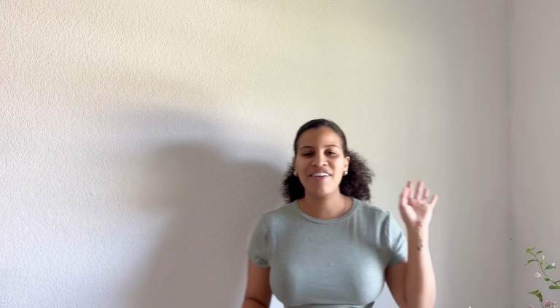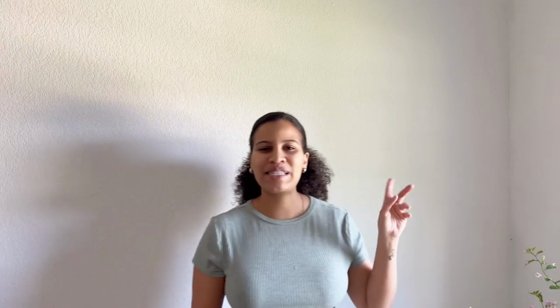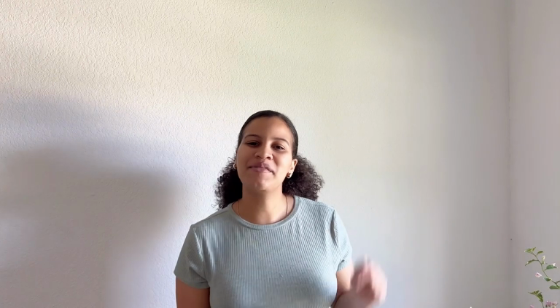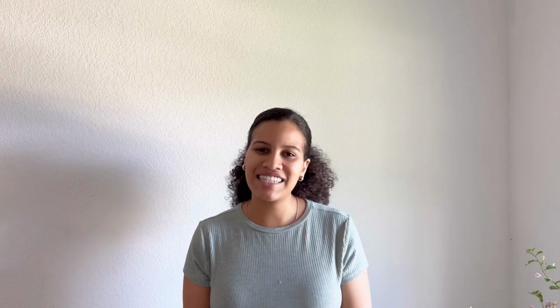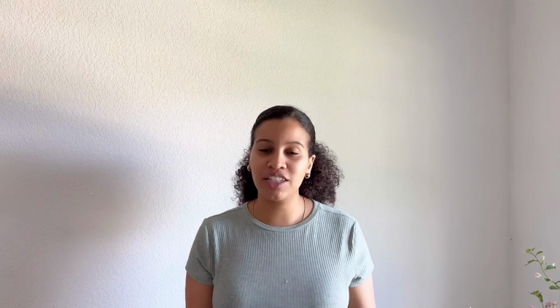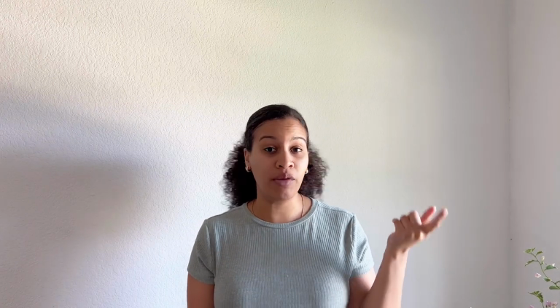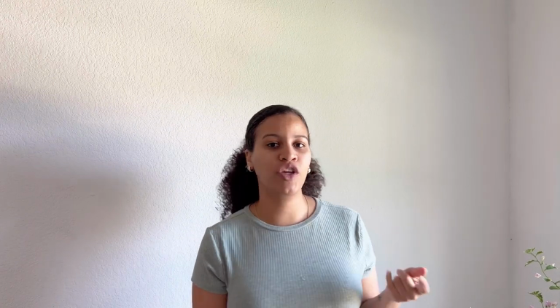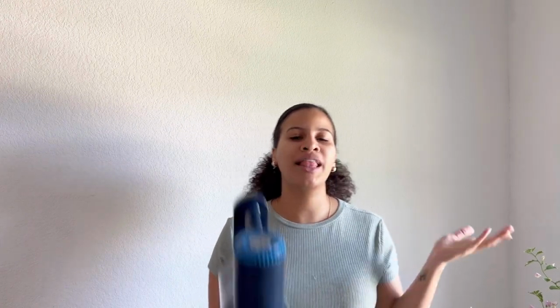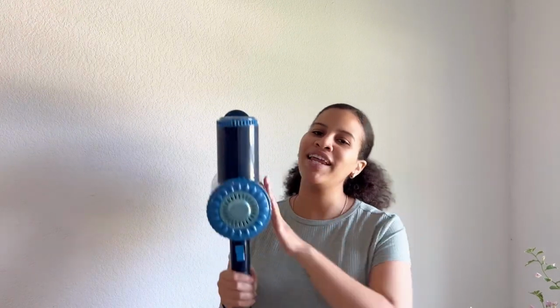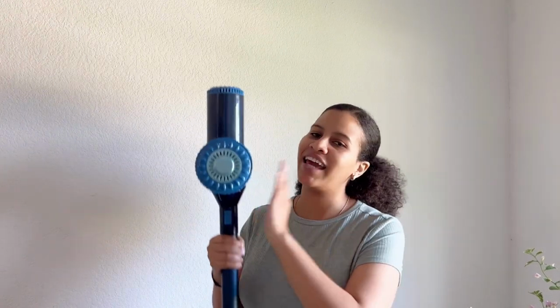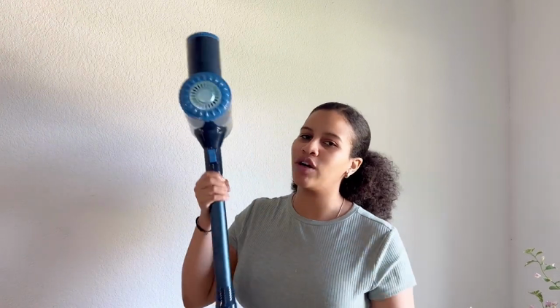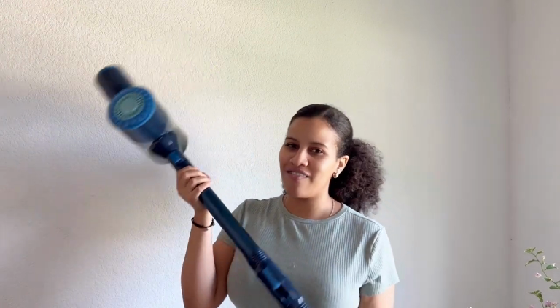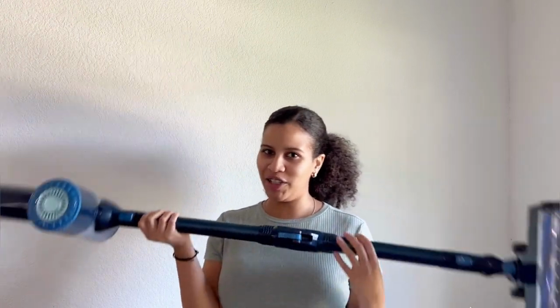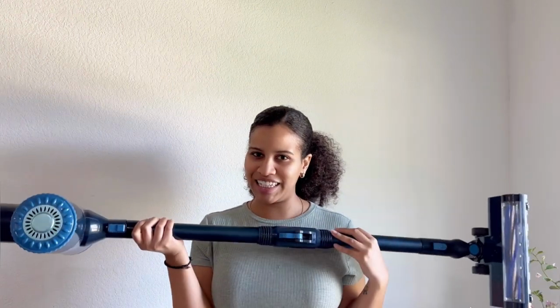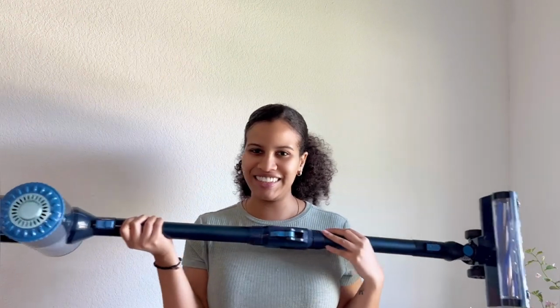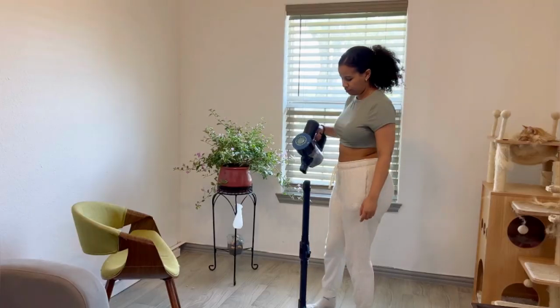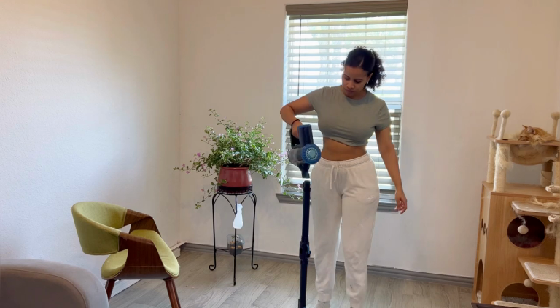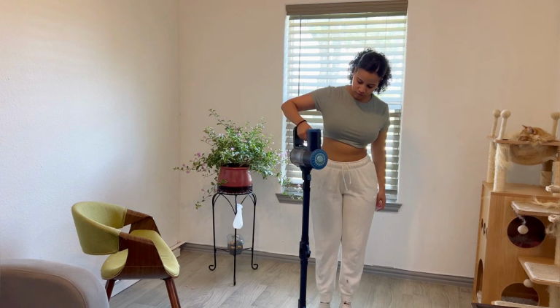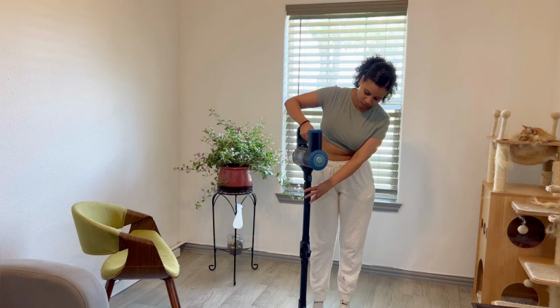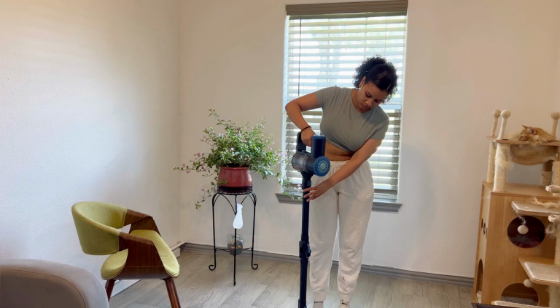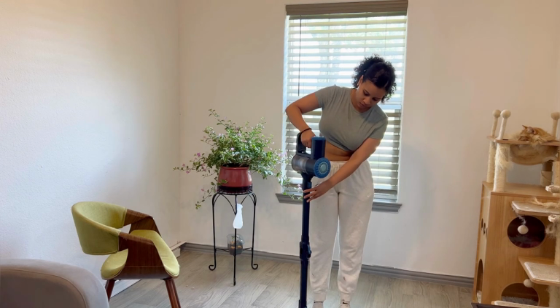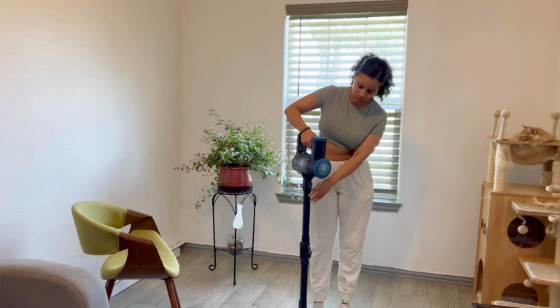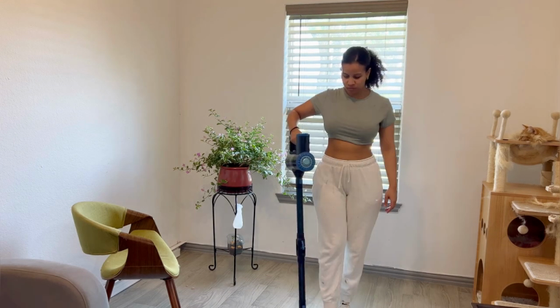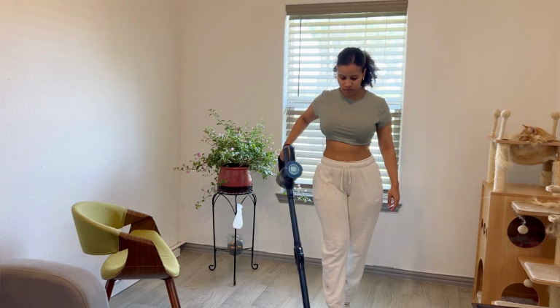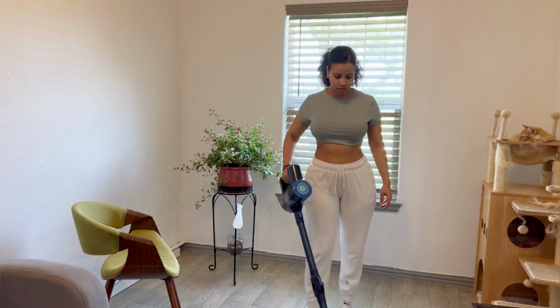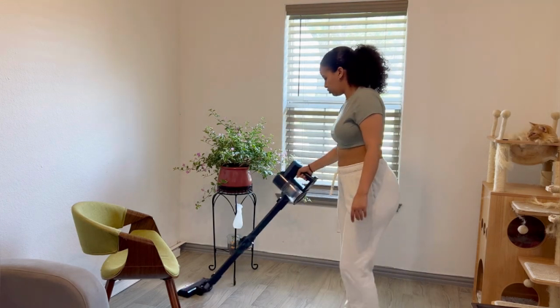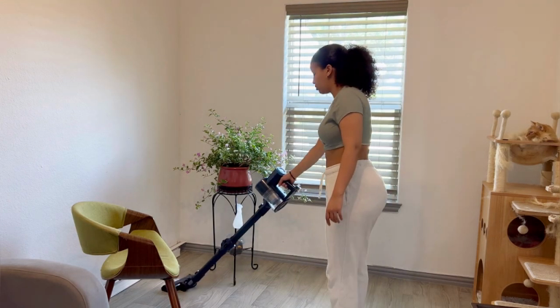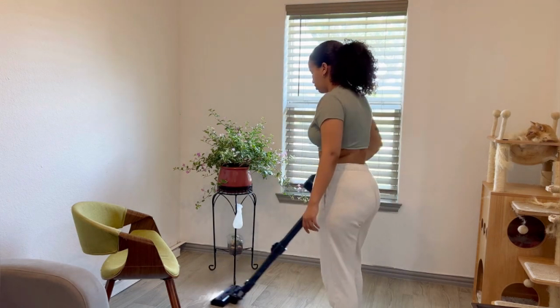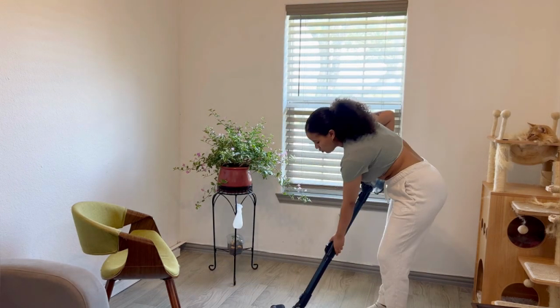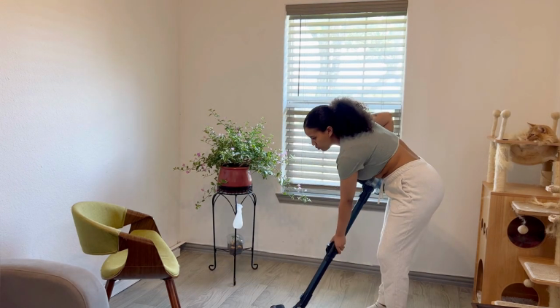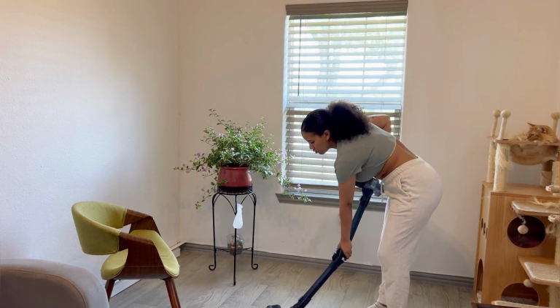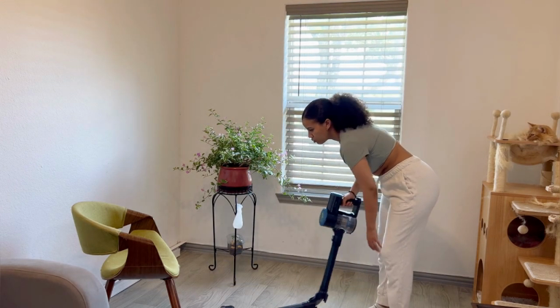Hey friends, my name is Ansas and today we'll be reviewing the Pretty Care Cordless Vacuum Cleaner. This vacuum cleaner is very simple to assemble and my favorite thing about it has to be its convenience.